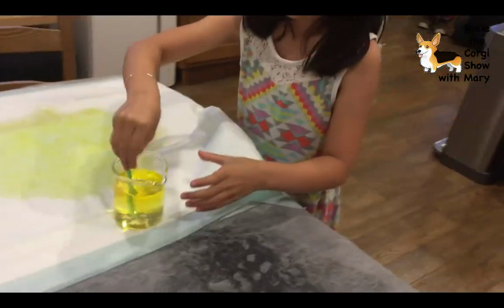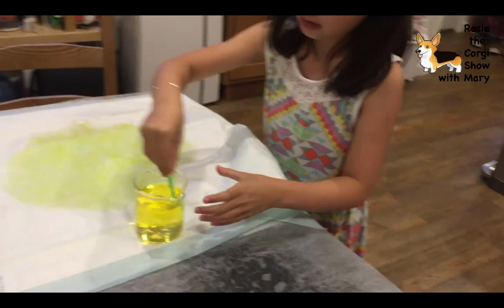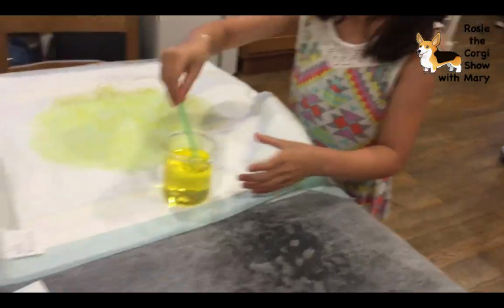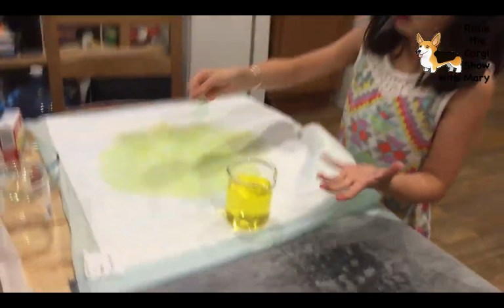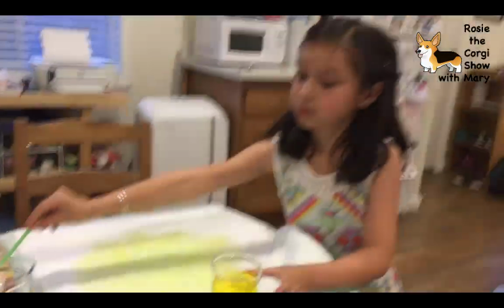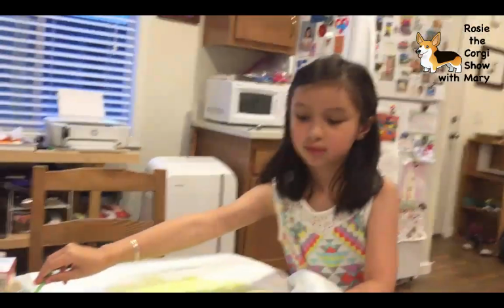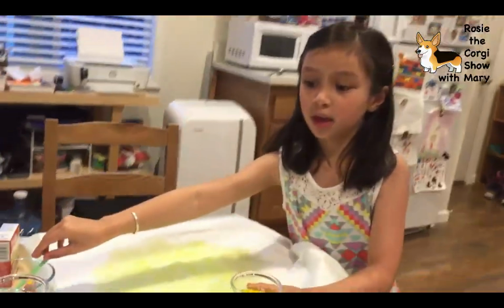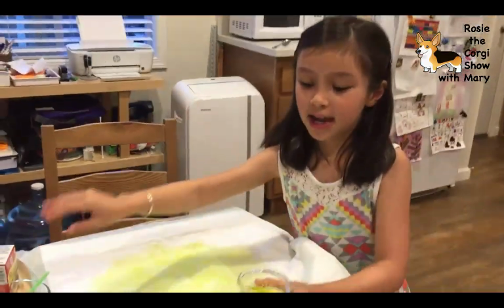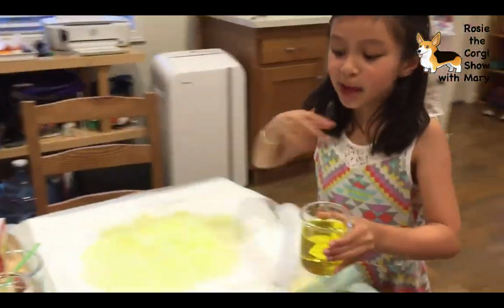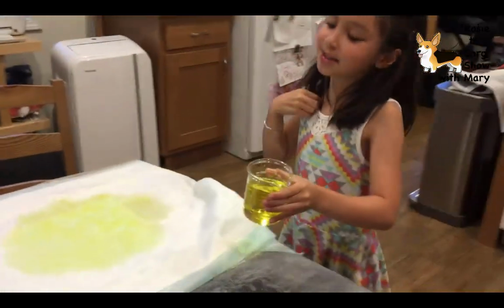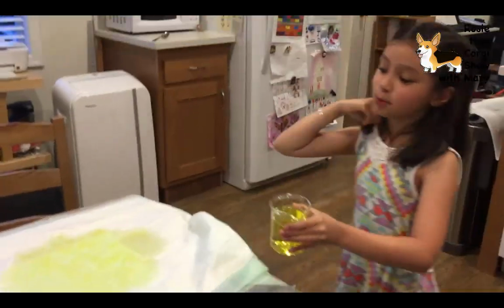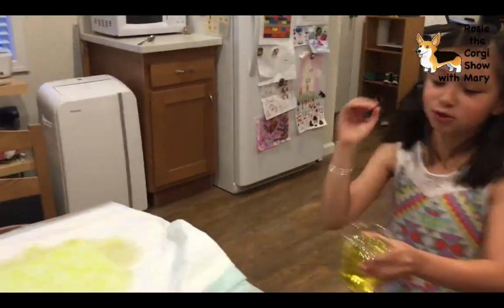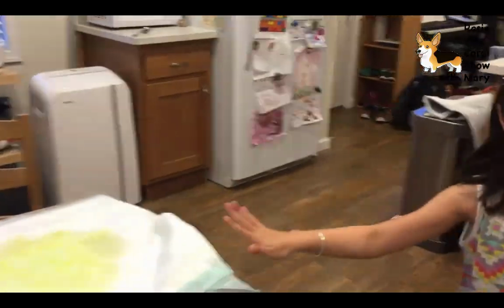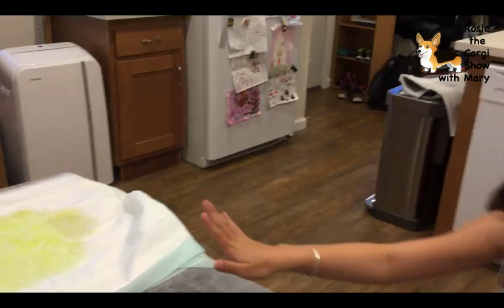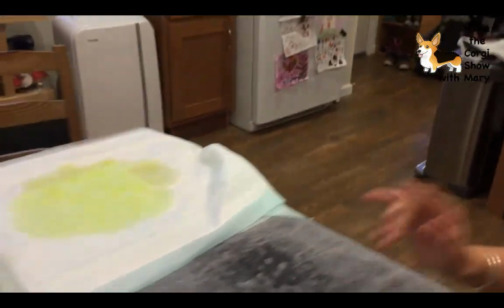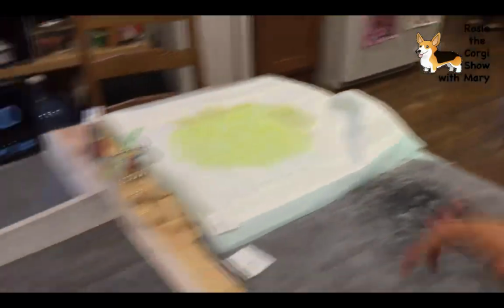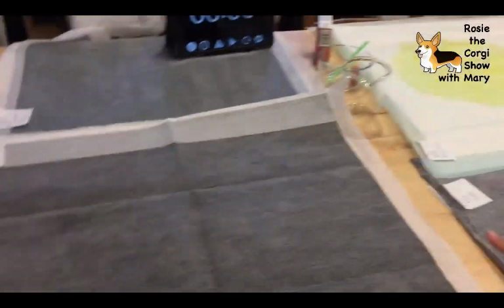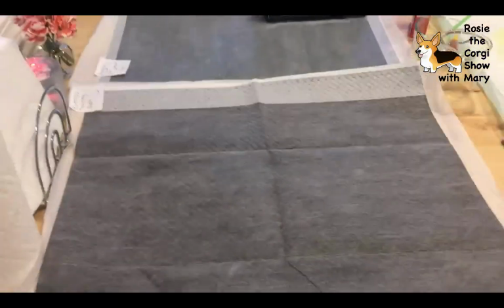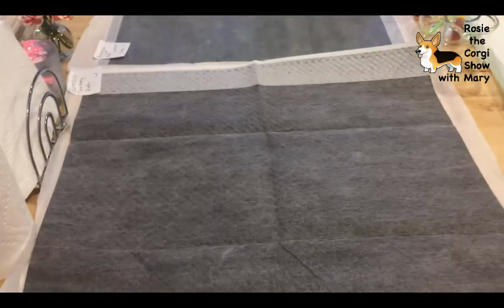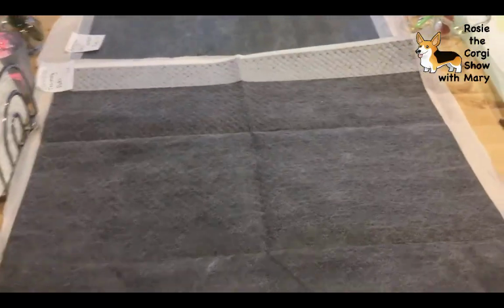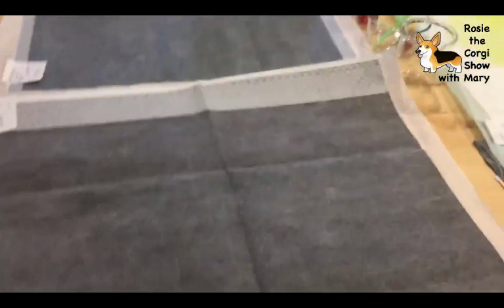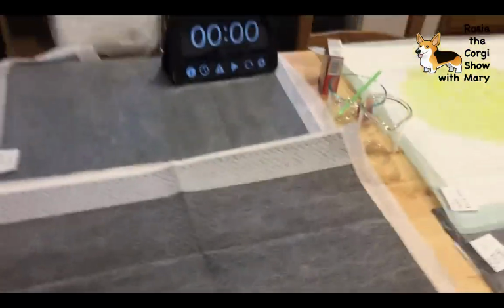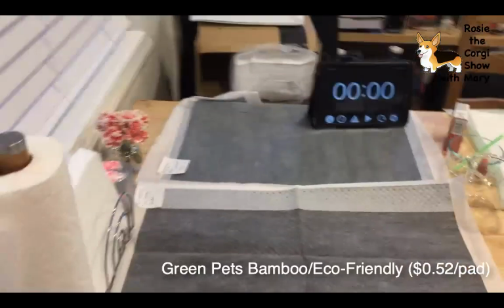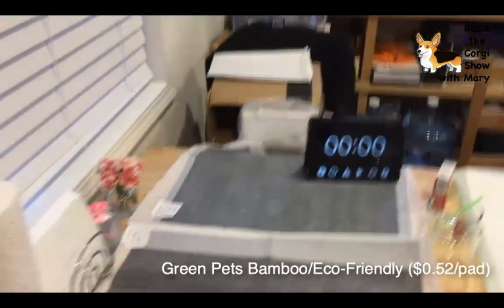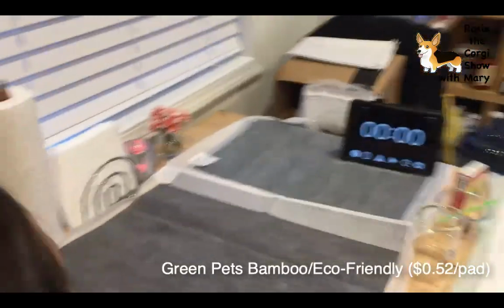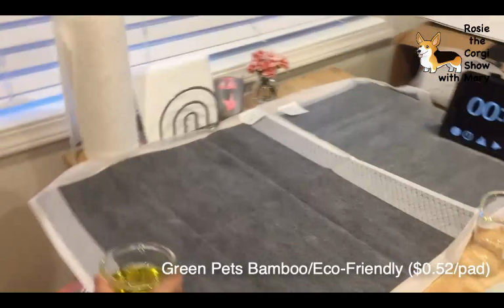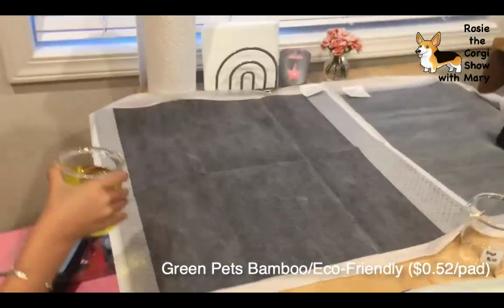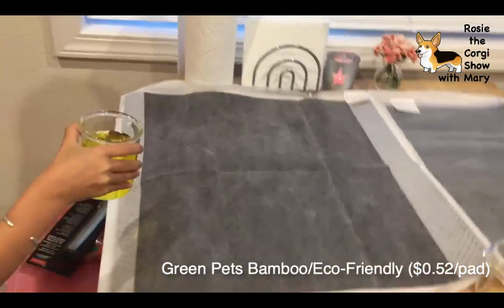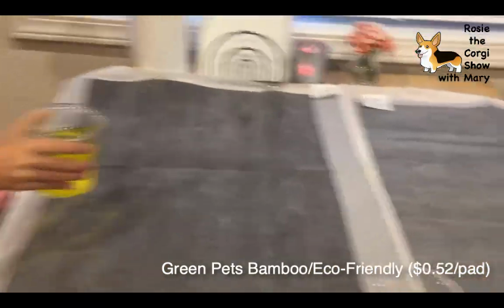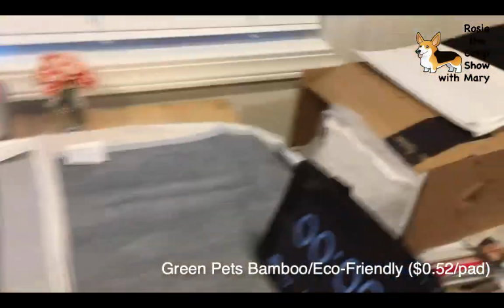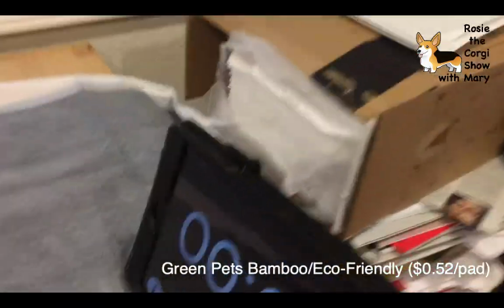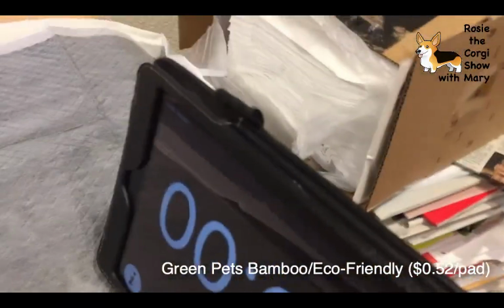Wait - I made a mistake. This one isn't actually made out of bamboo. This is the one that's made out of bamboo - it's Bamboo Training Pads. Let's see how this one looks.